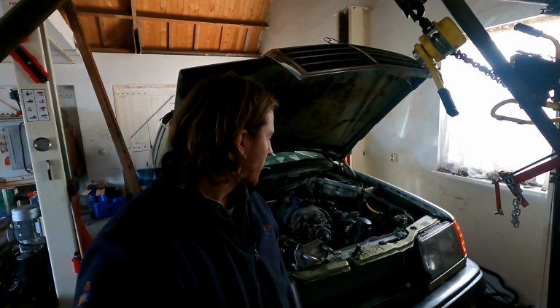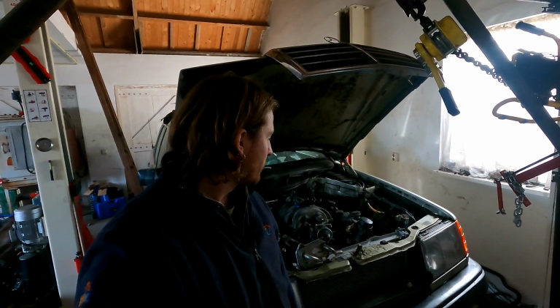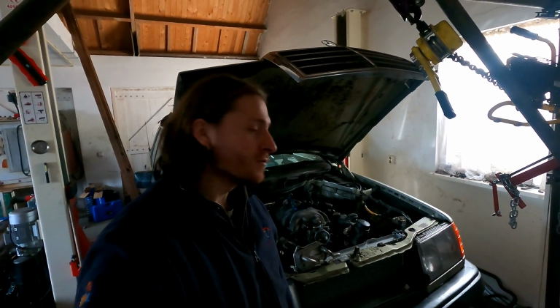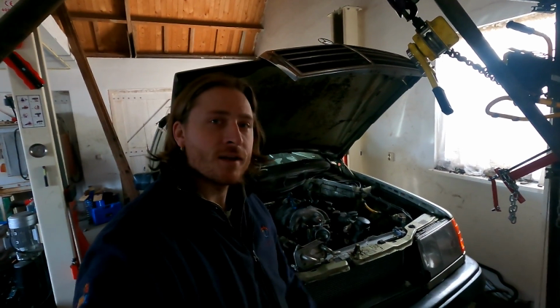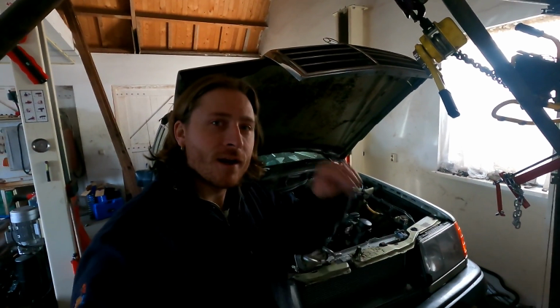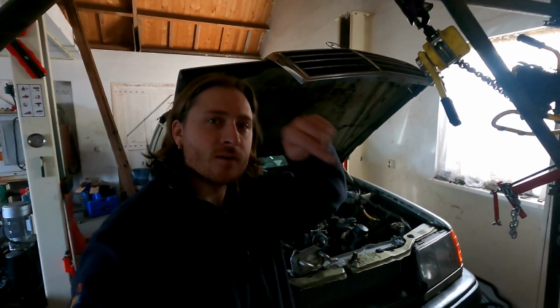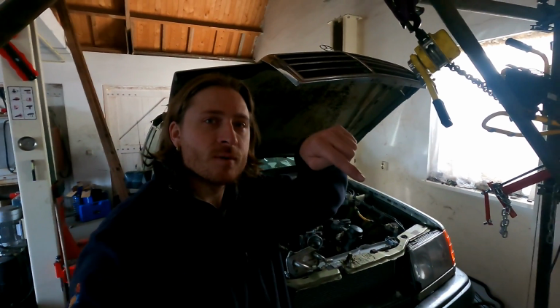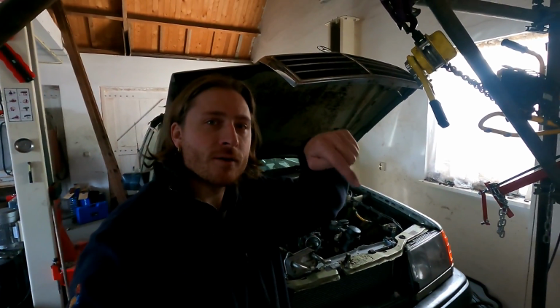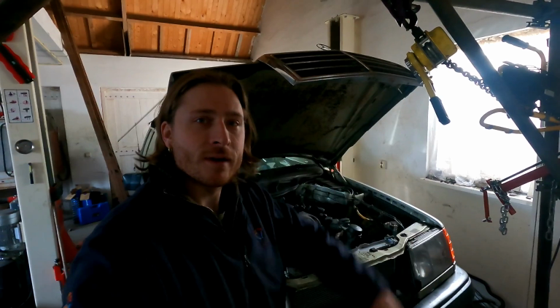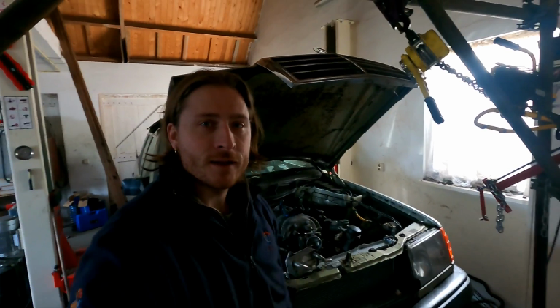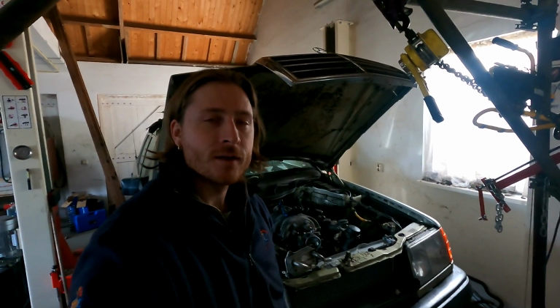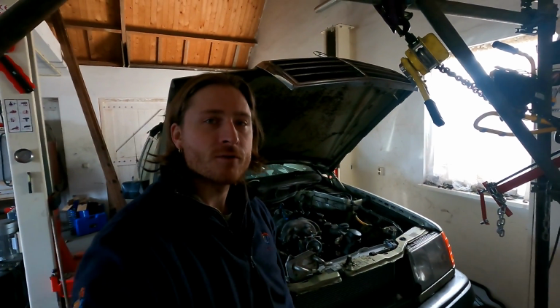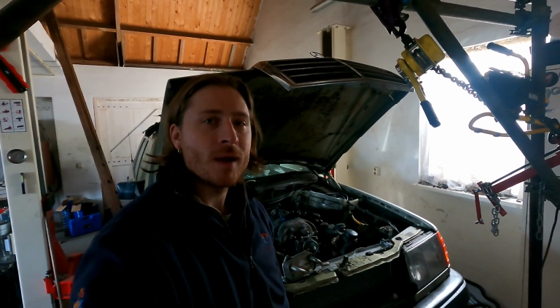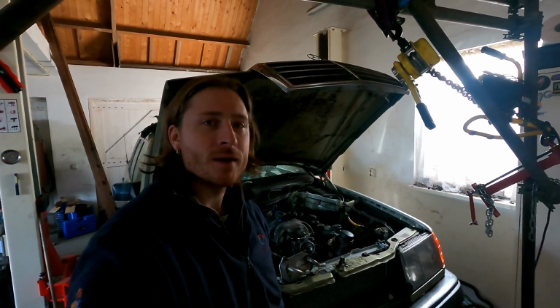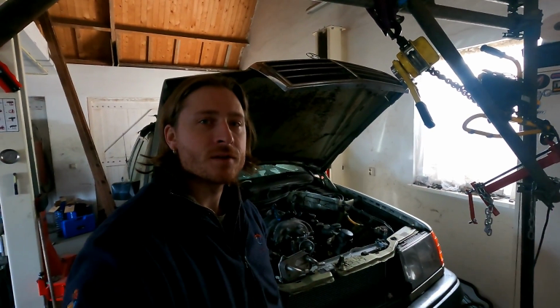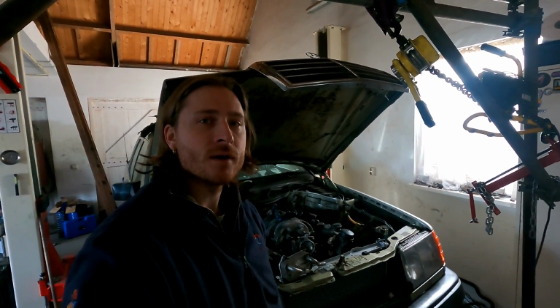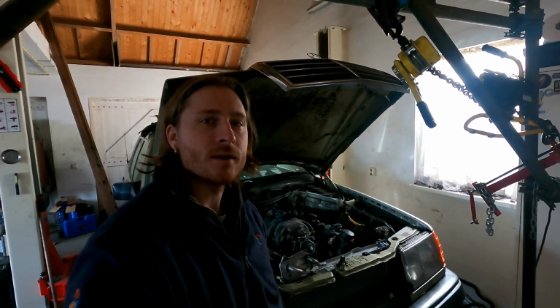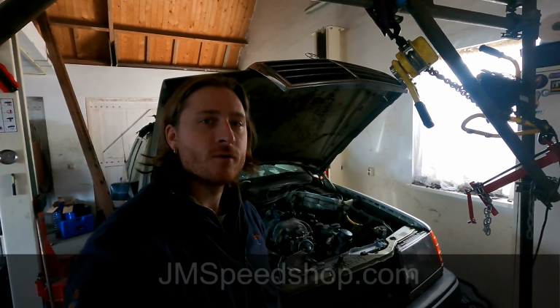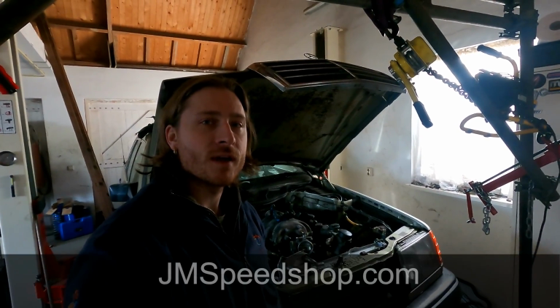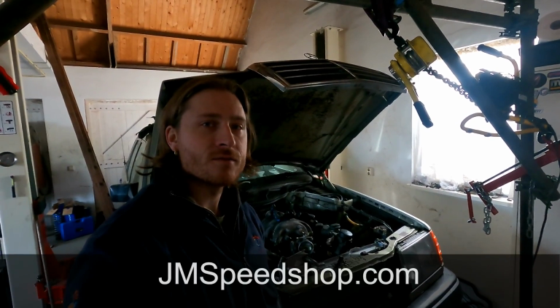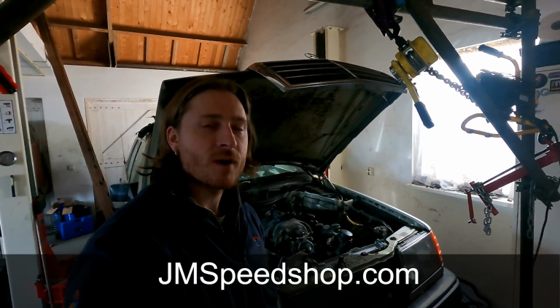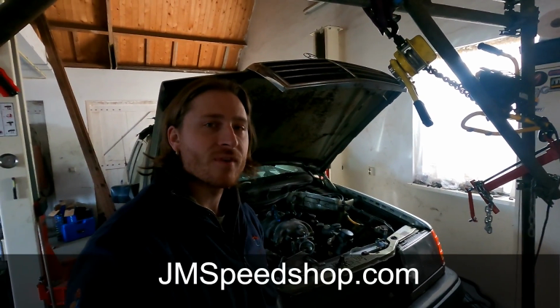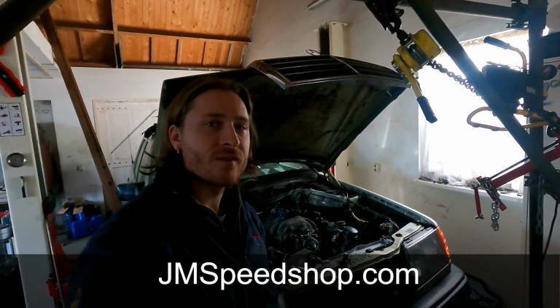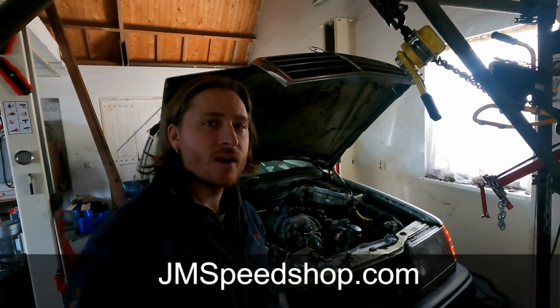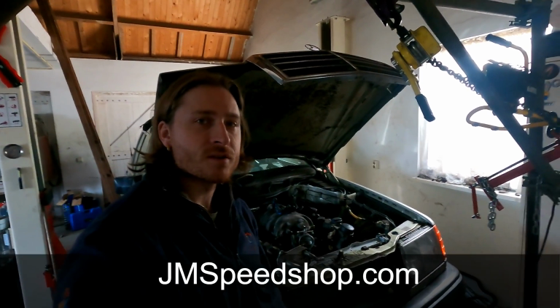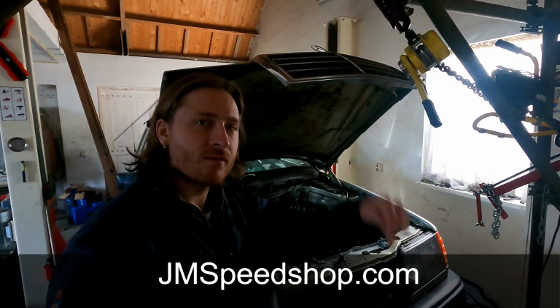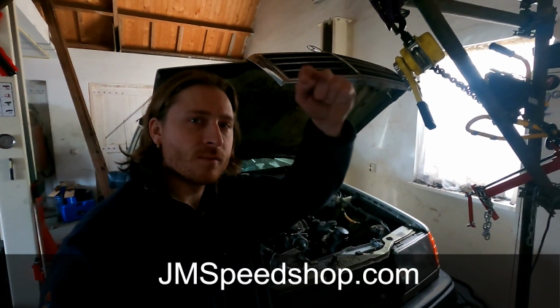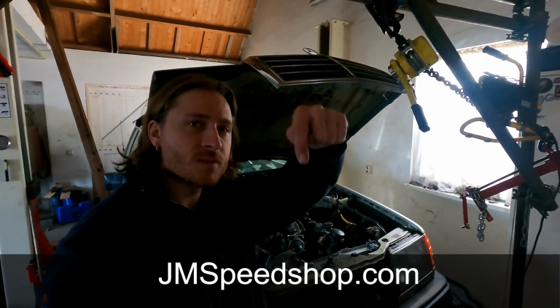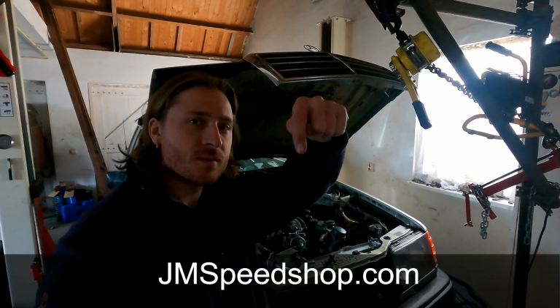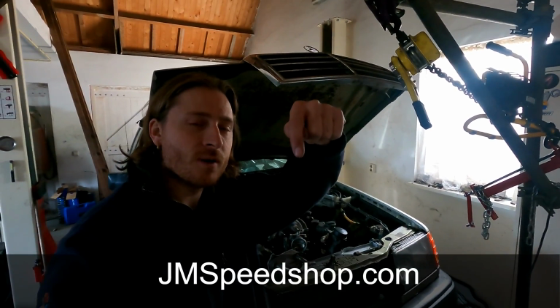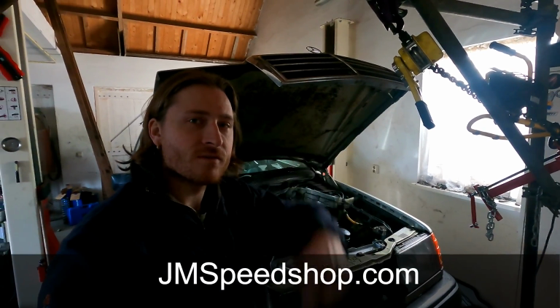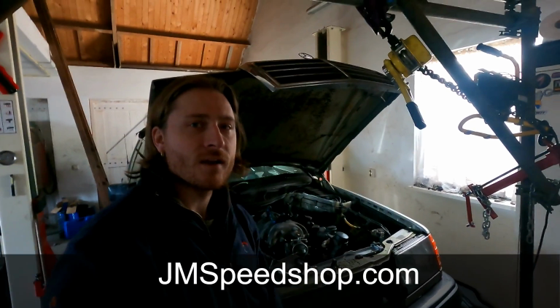If you're new to the channel, in the right corner you'll see my logo — you can click on it, go to my main page, and don't forget to subscribe if you like the videos. Also have a look at janespeedshop.com, that's over here.